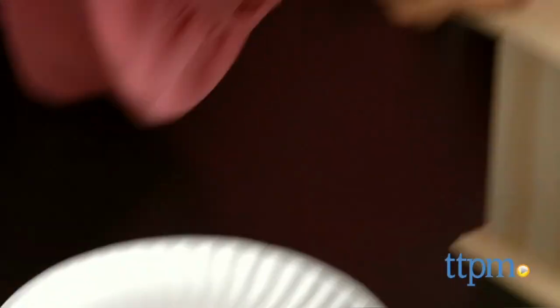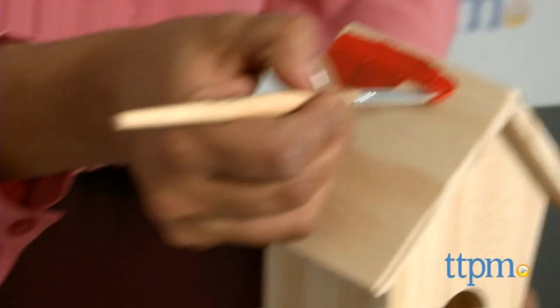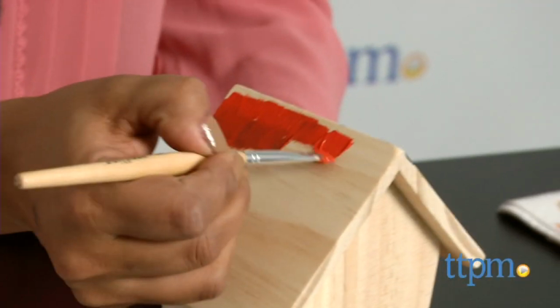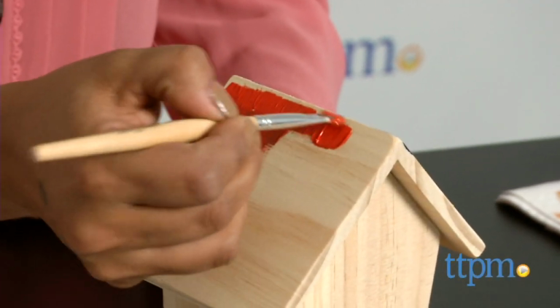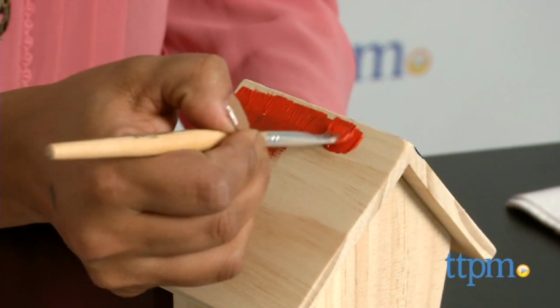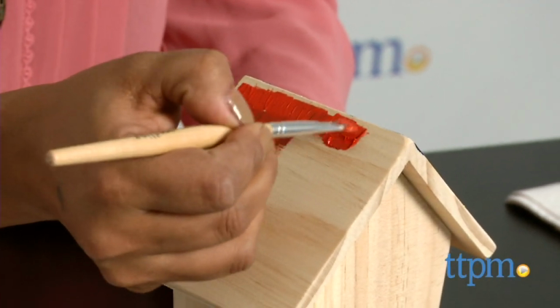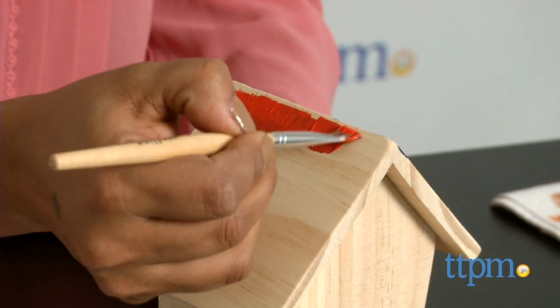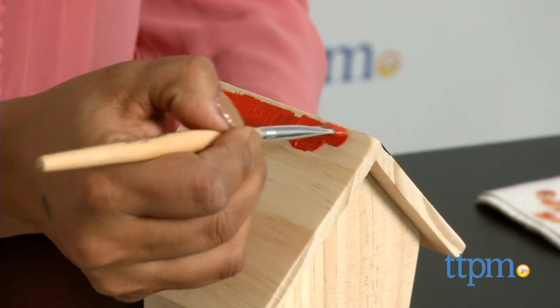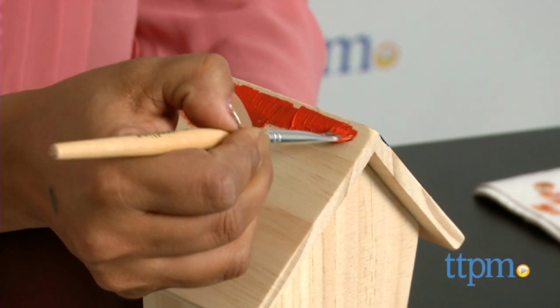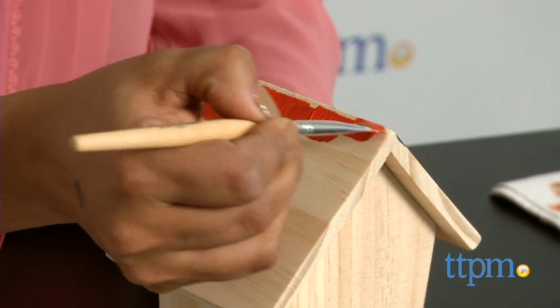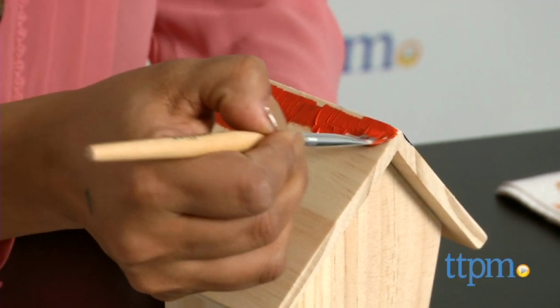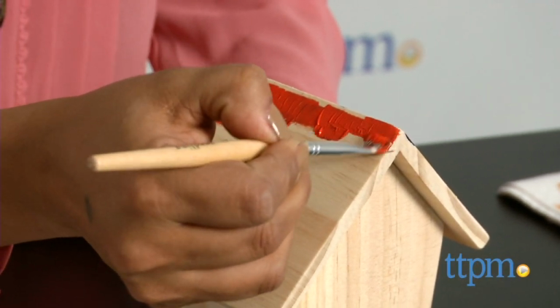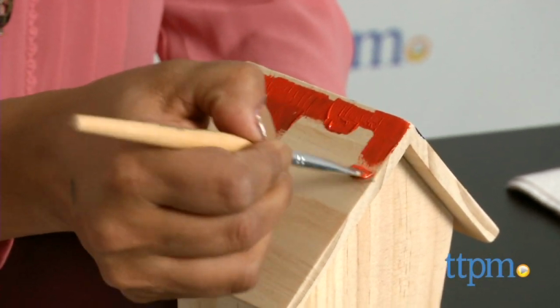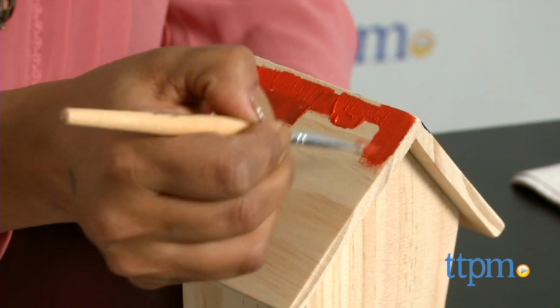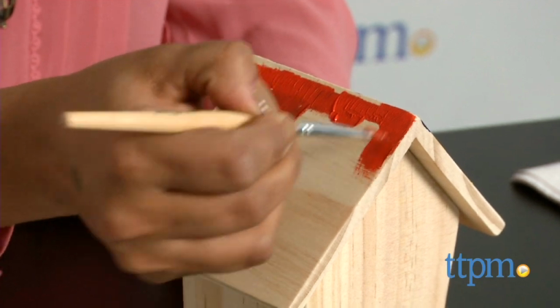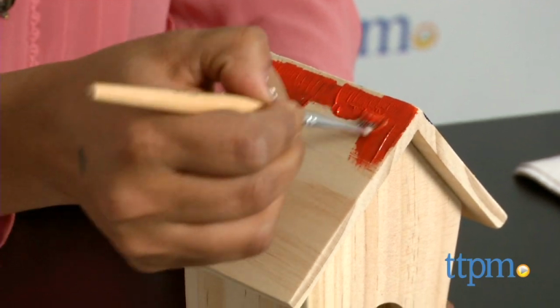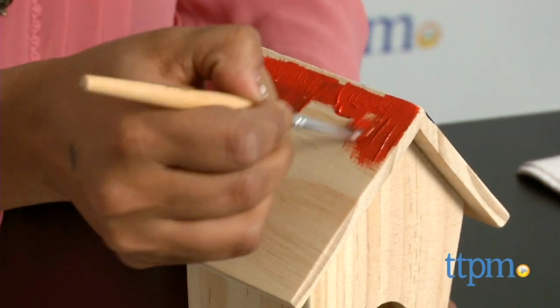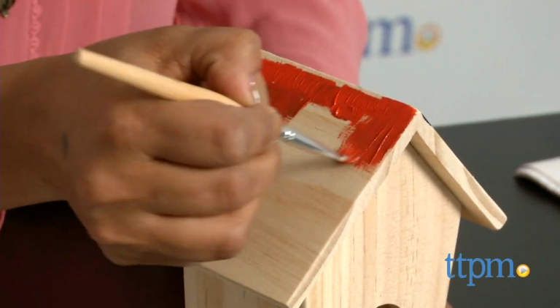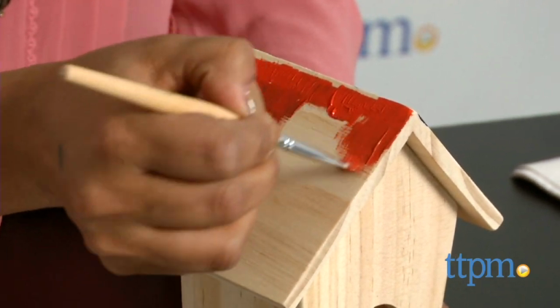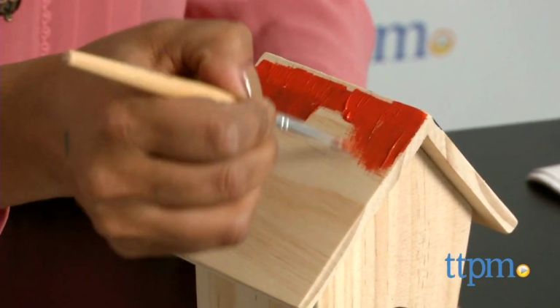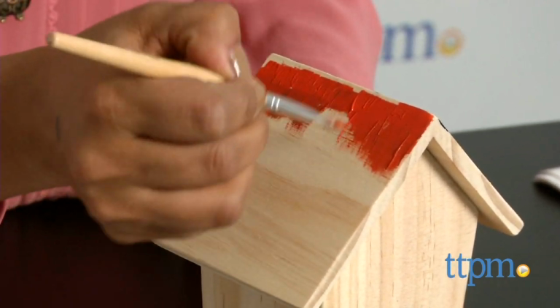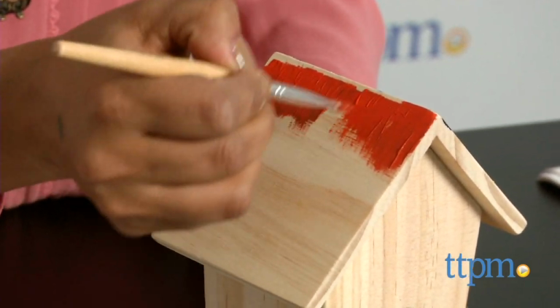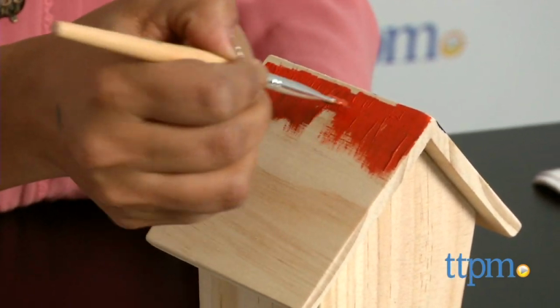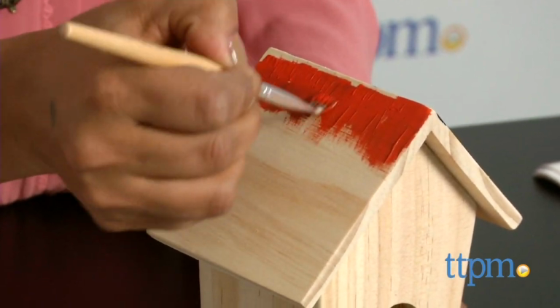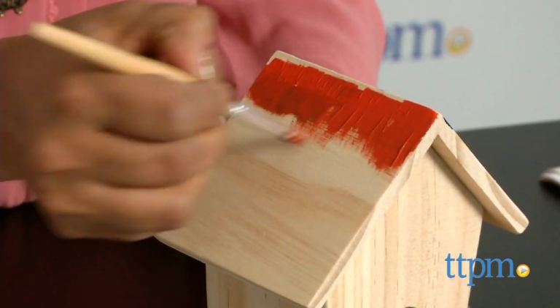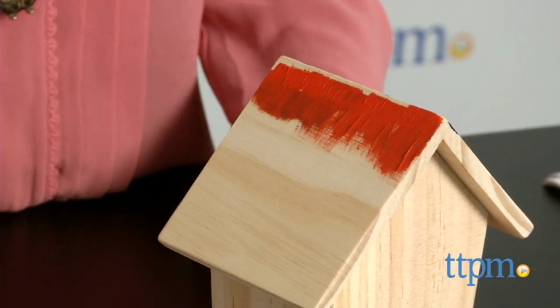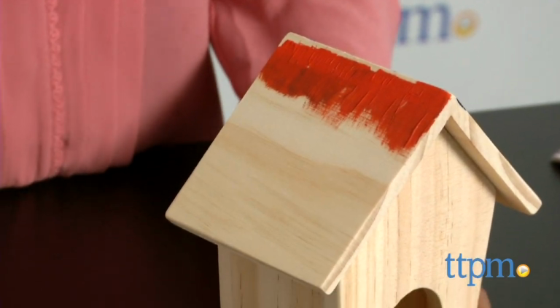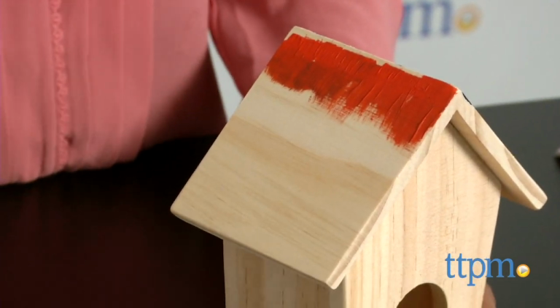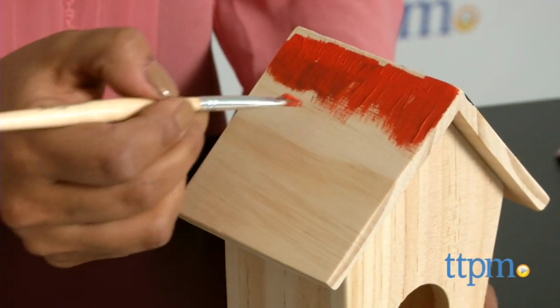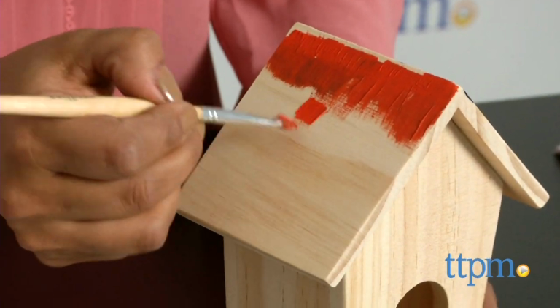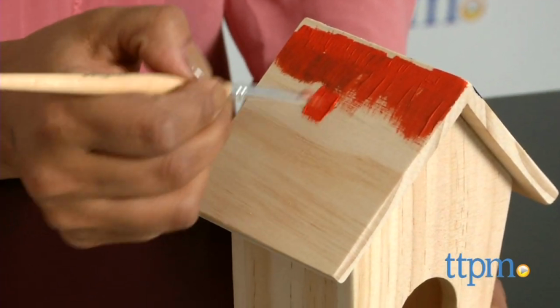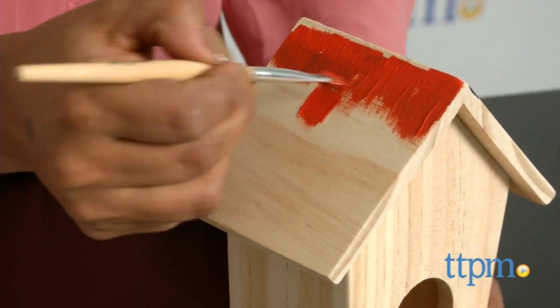The paints are not watered down and have vibrant, lush colors. The paintbrush is also of high quality, but I wish that there were more brushes in this kit, maybe of different sizes.